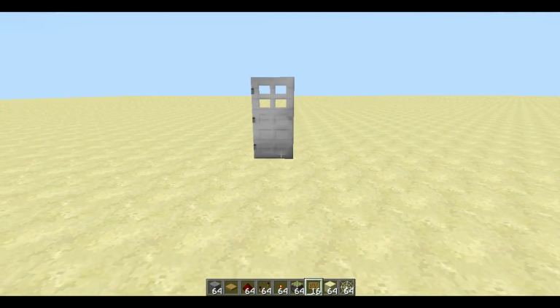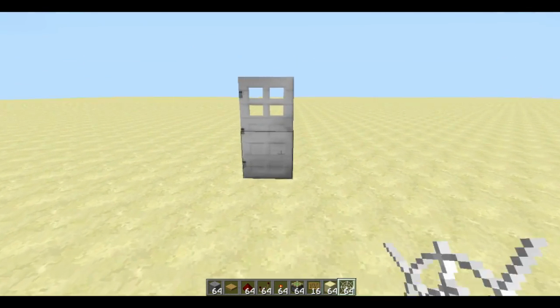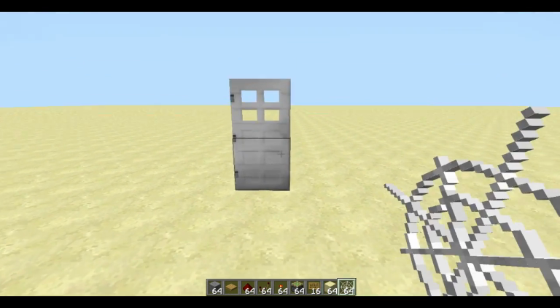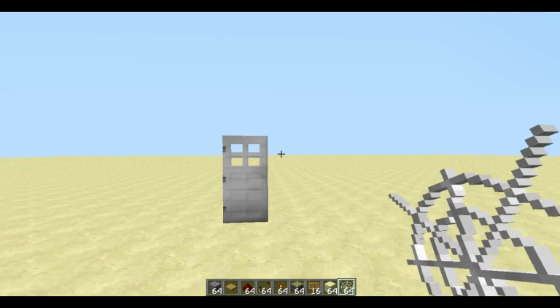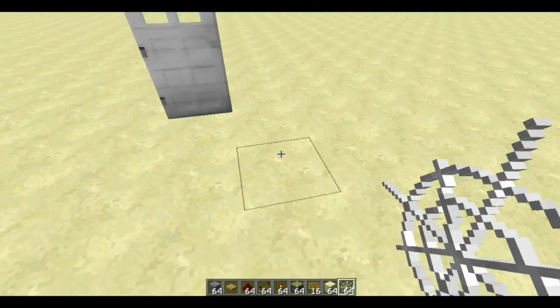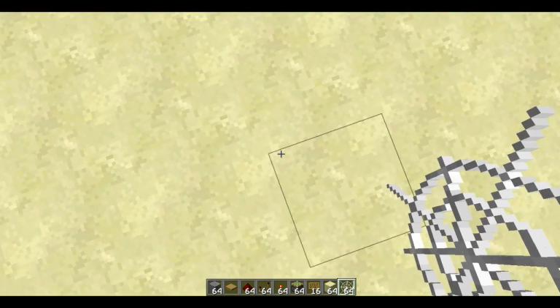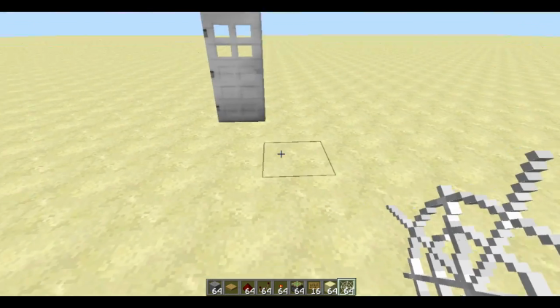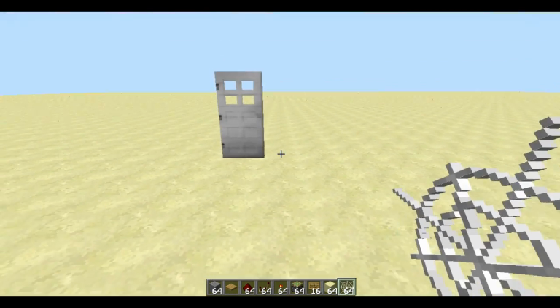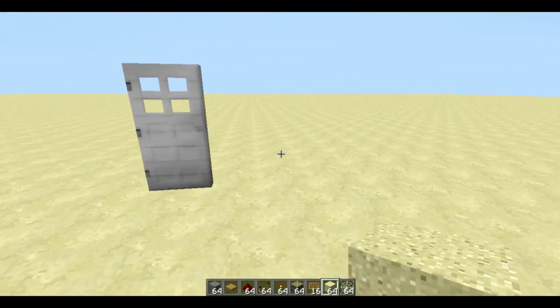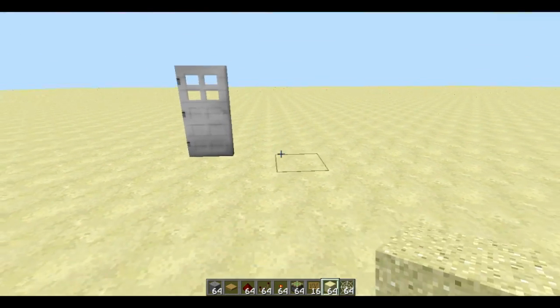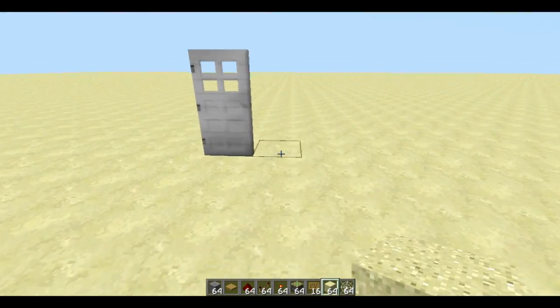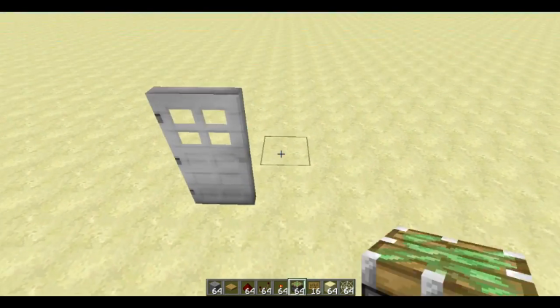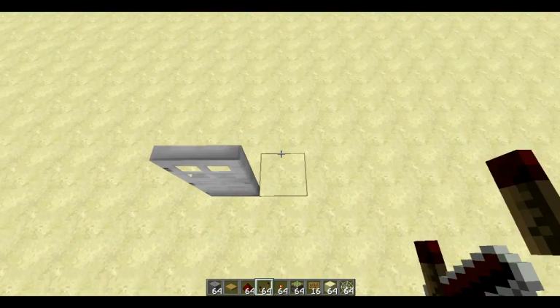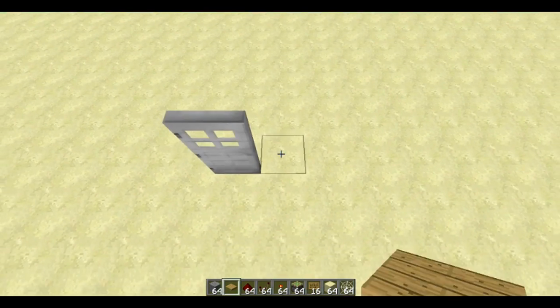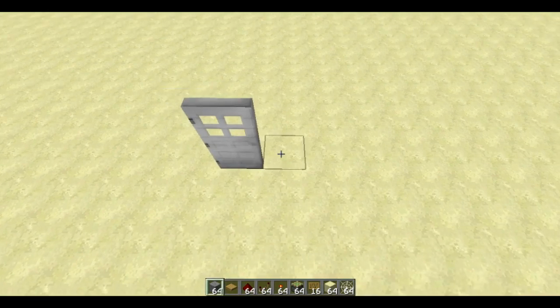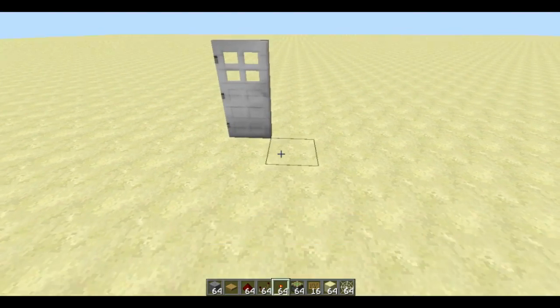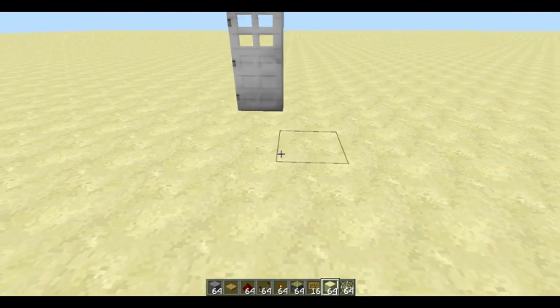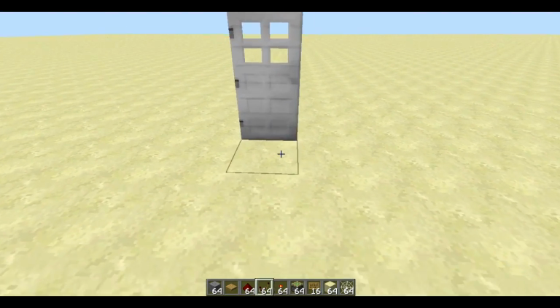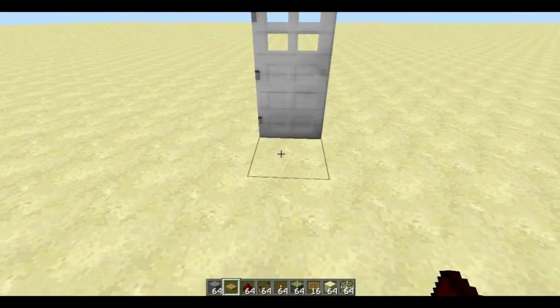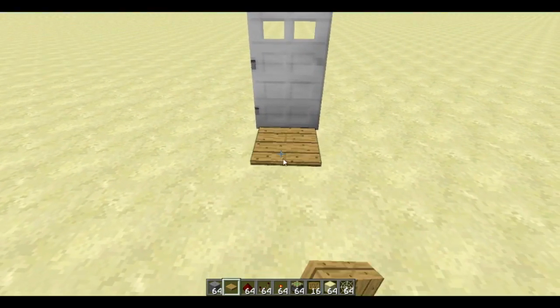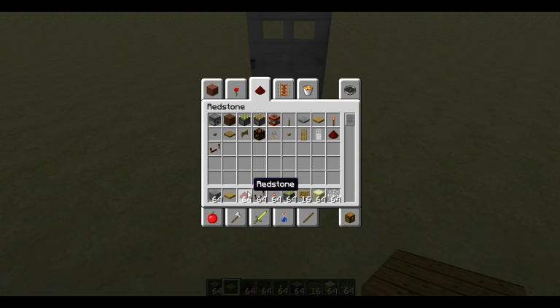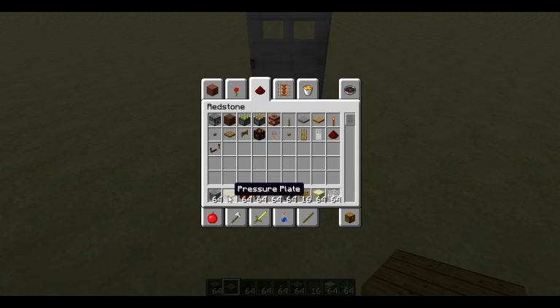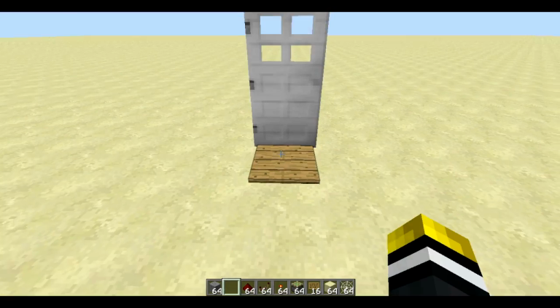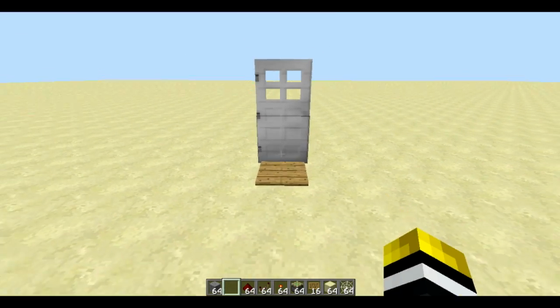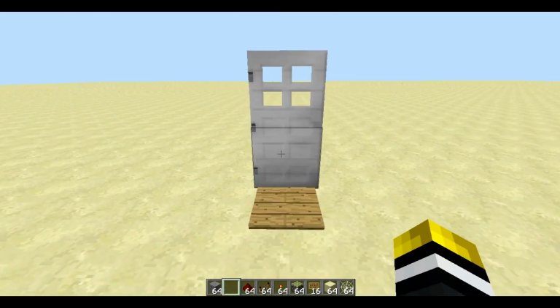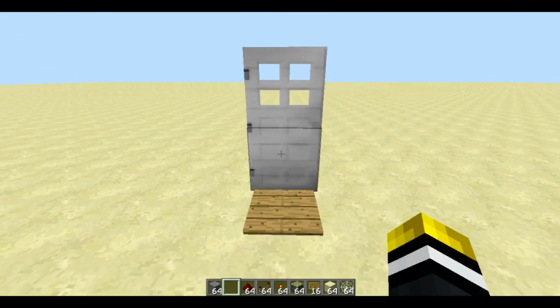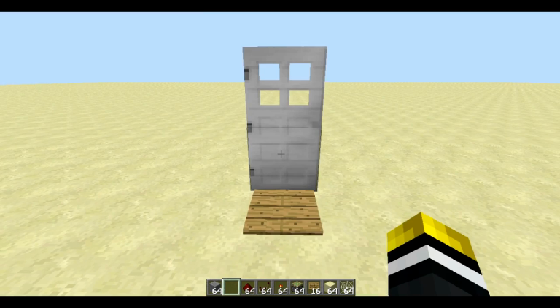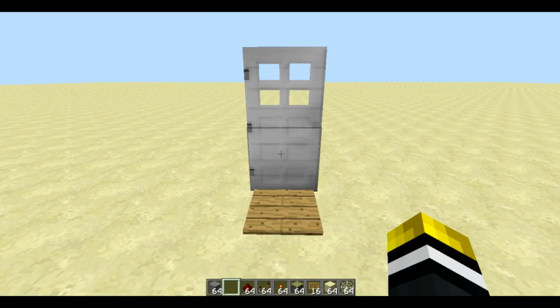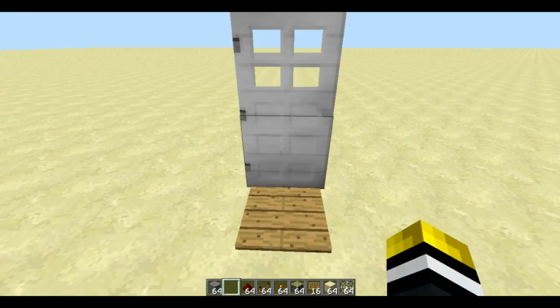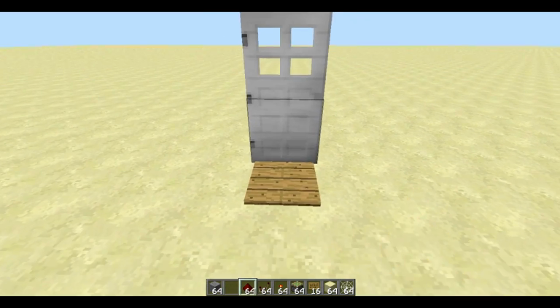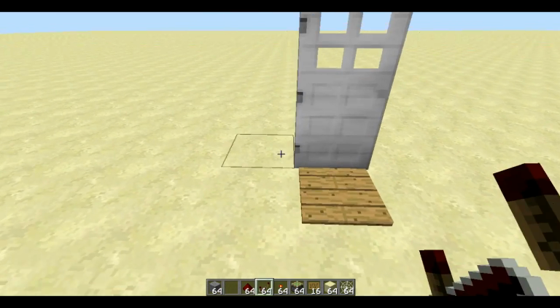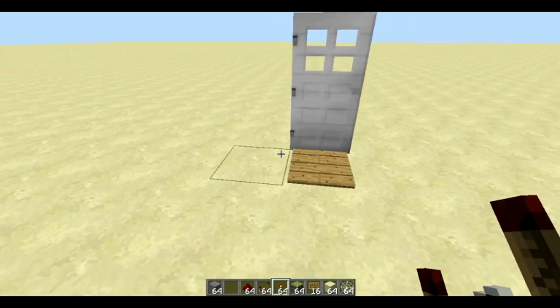Now, obviously cobwebs are hard to get, so you can just make it so it's lava at the bottom. But it's a nicer and more painful death if it's cobwebs.